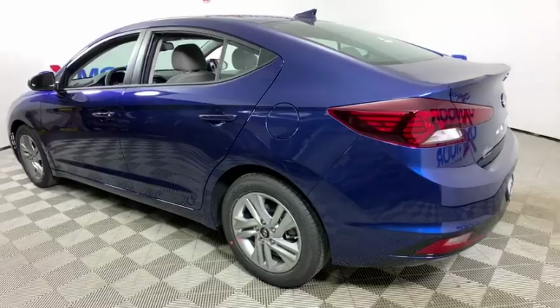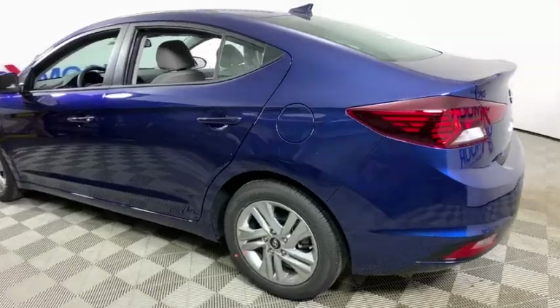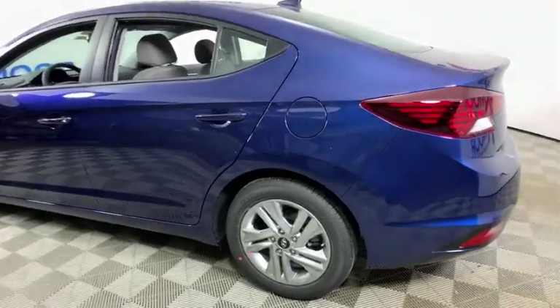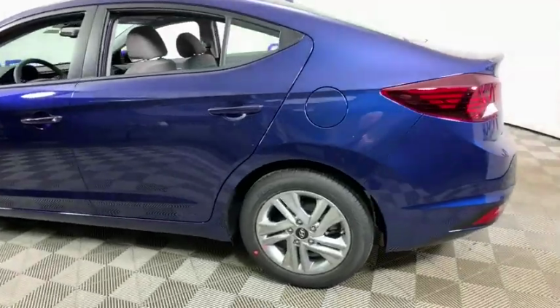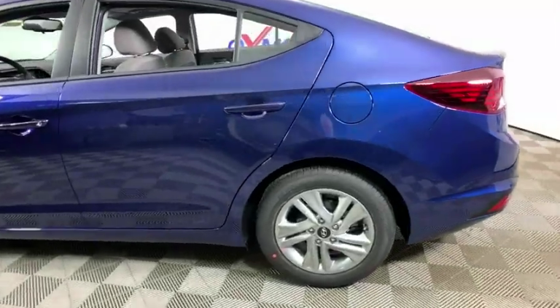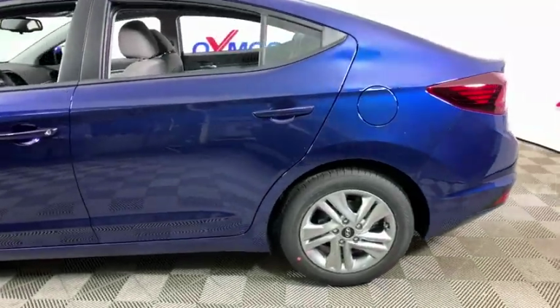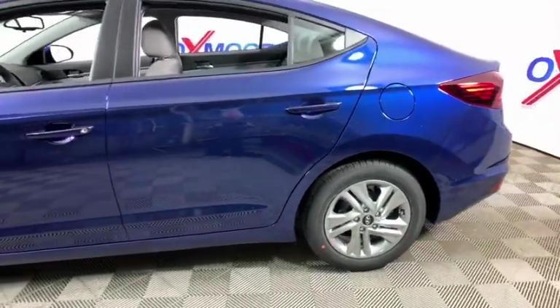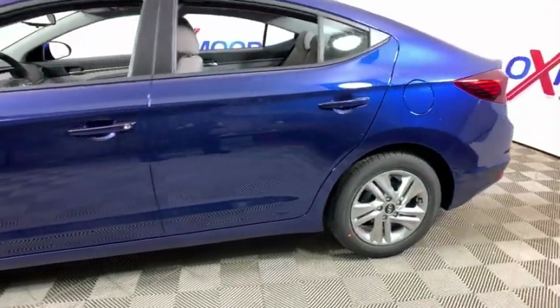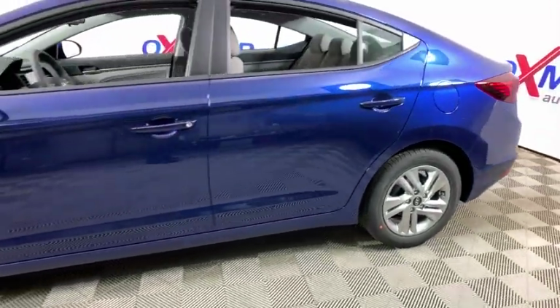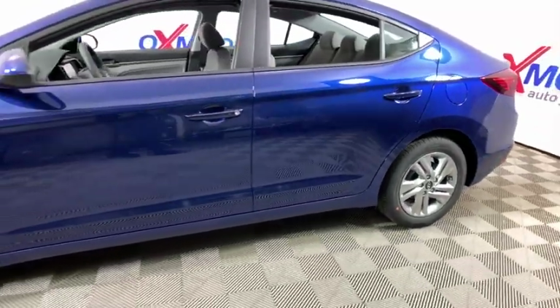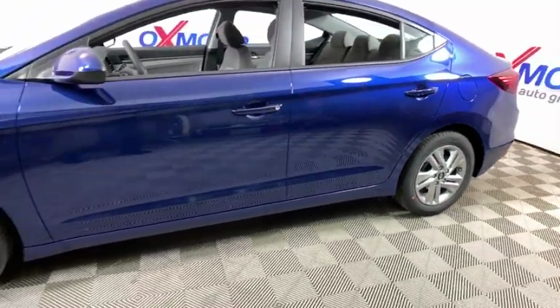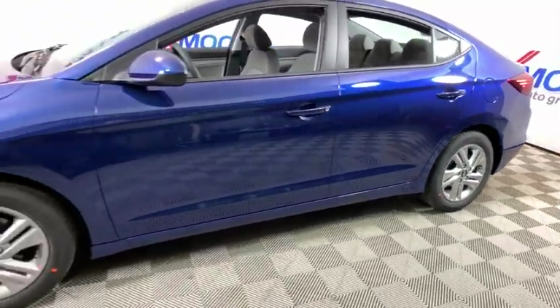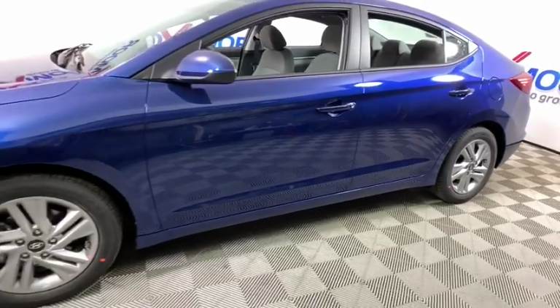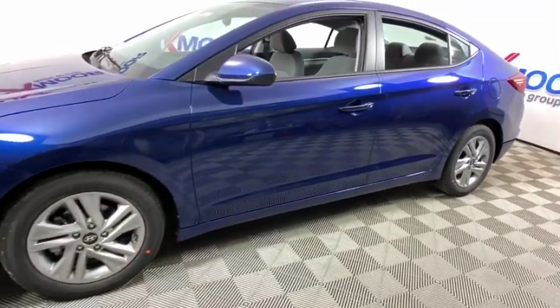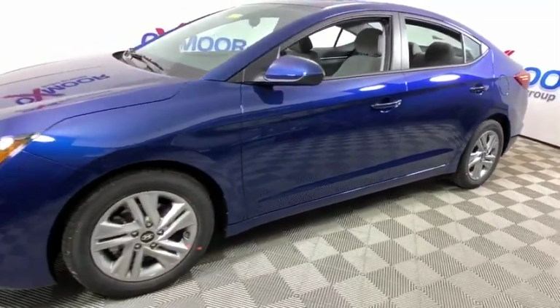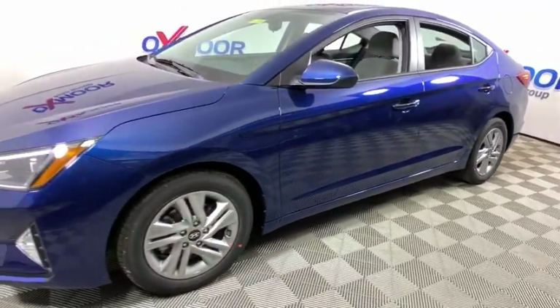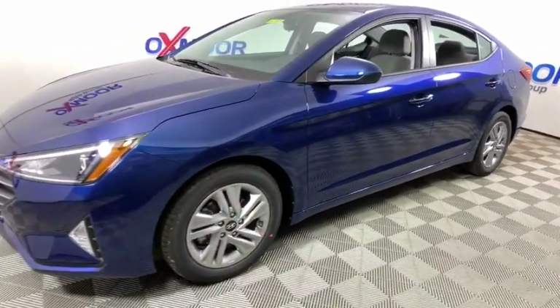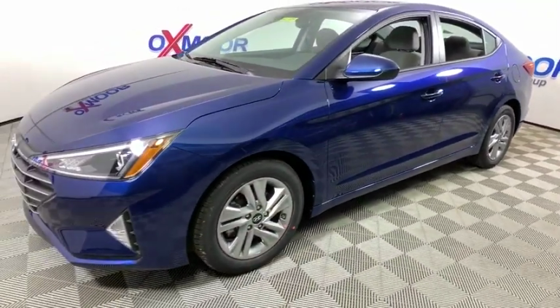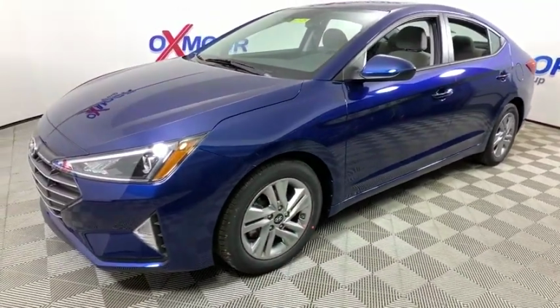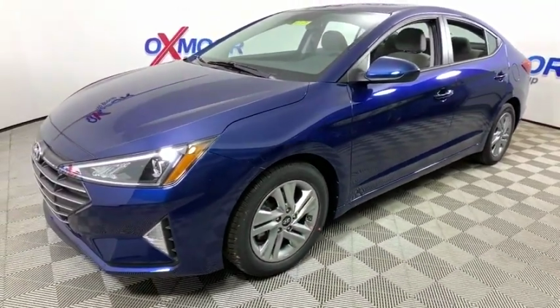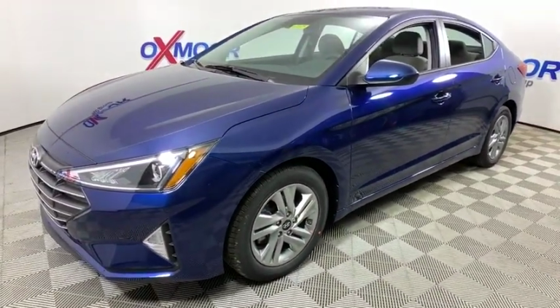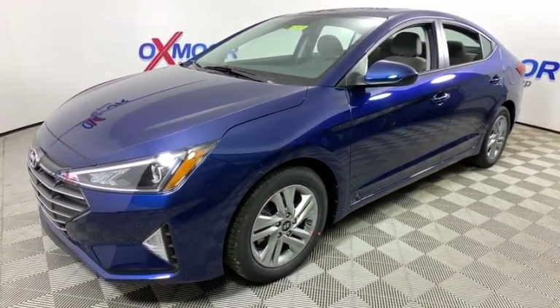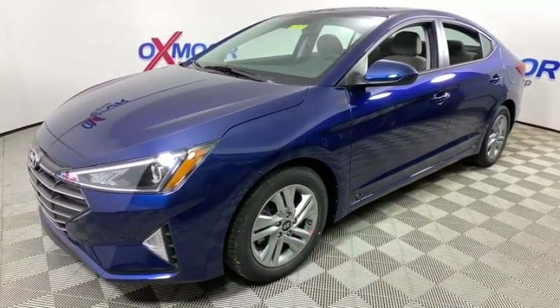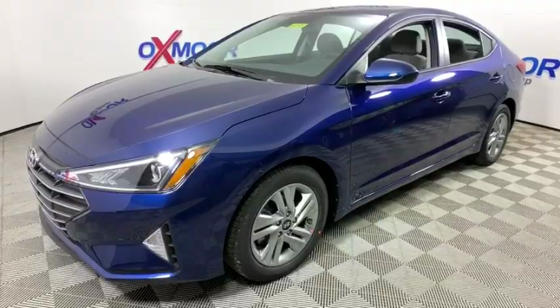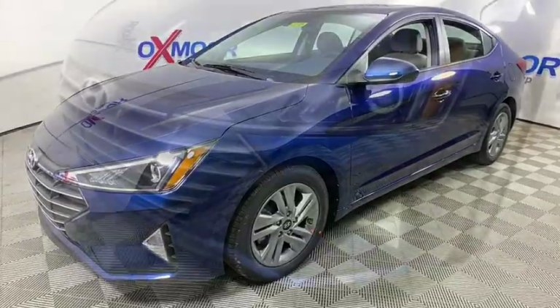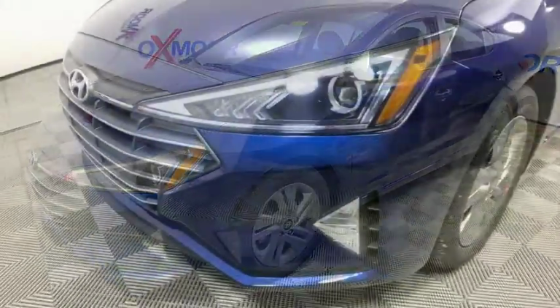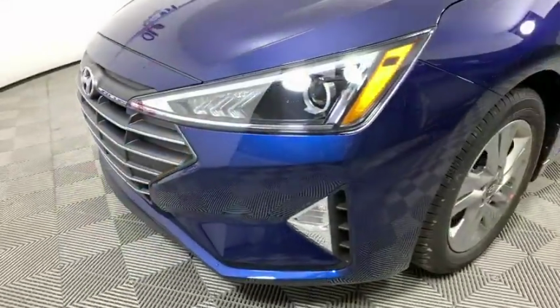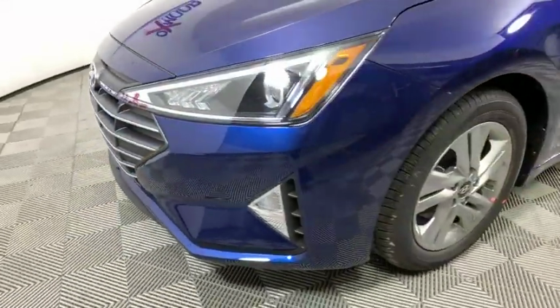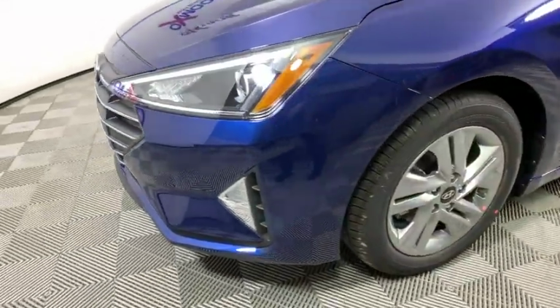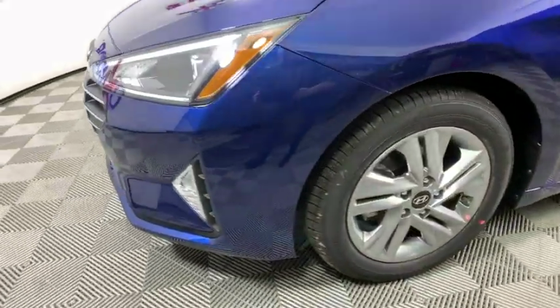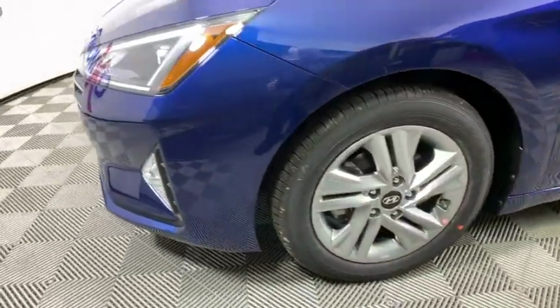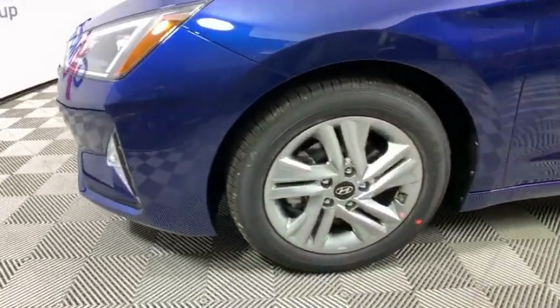Stop by and take a look at the 2020 Hyundai Elantra. The Elantra boasts the most interior room in its class and gets an exceptional 35 mpg. With its luxurious standard features, the Elantra is an easy choice.